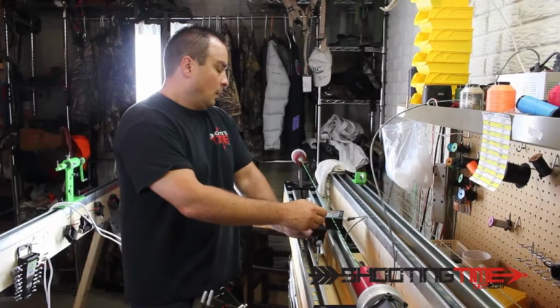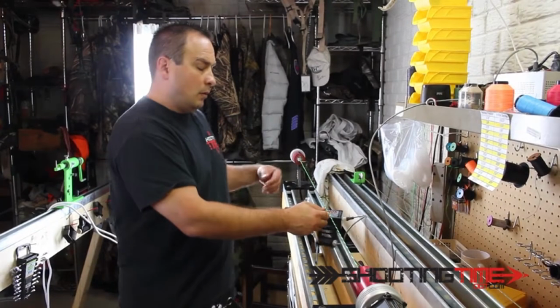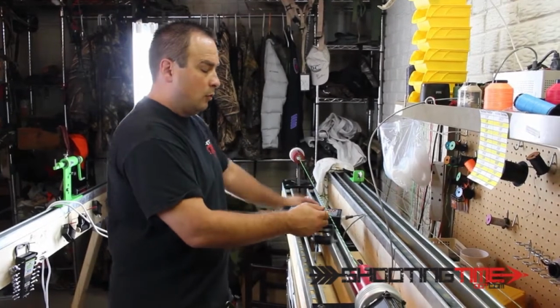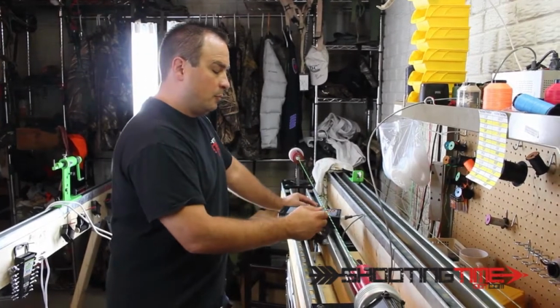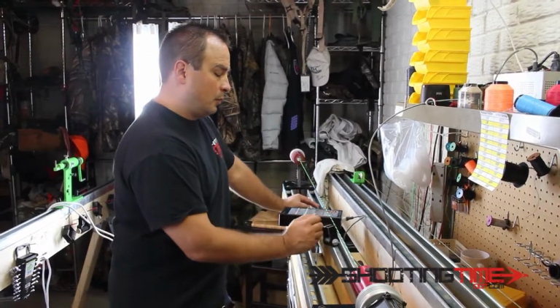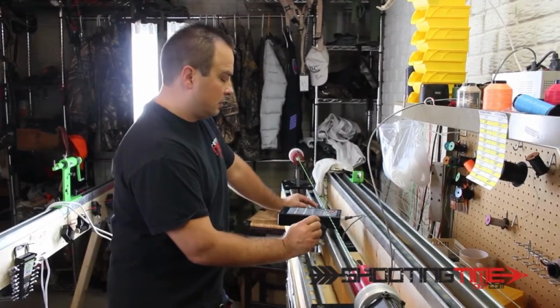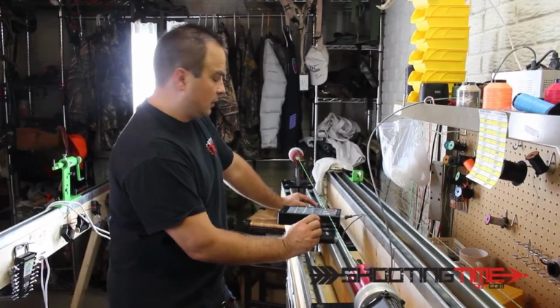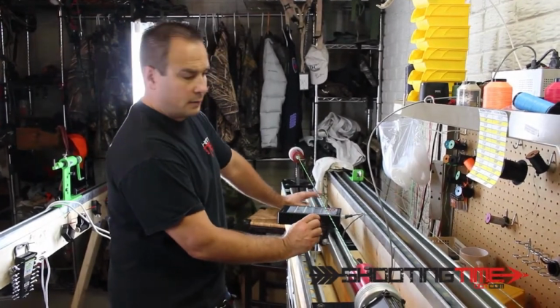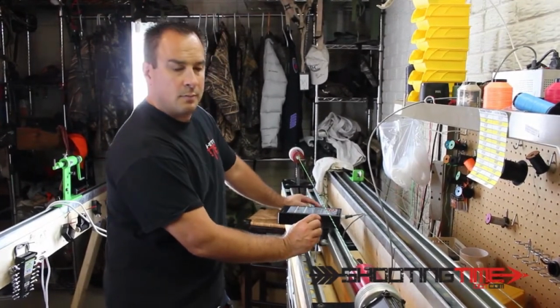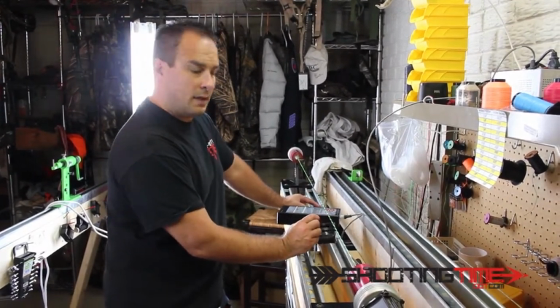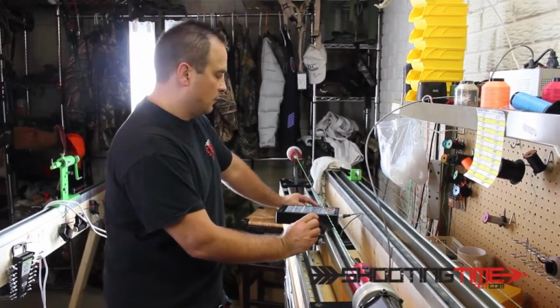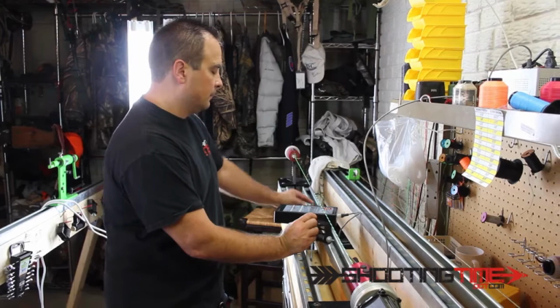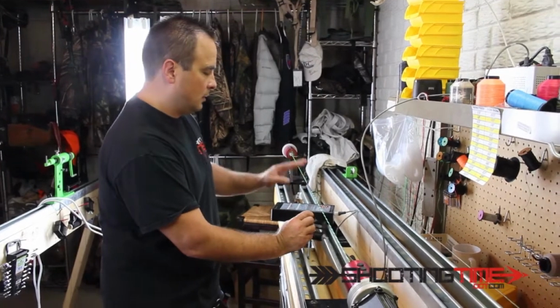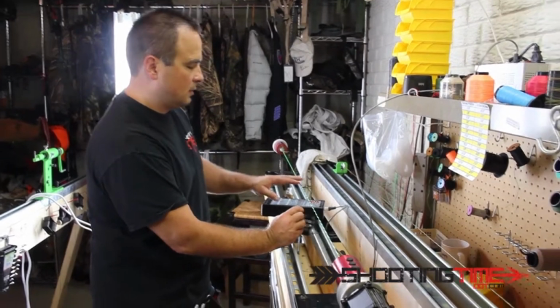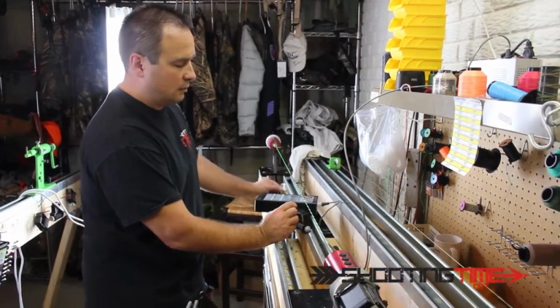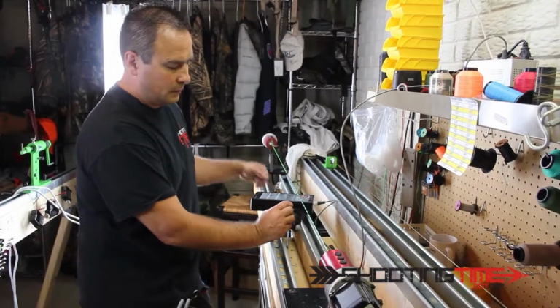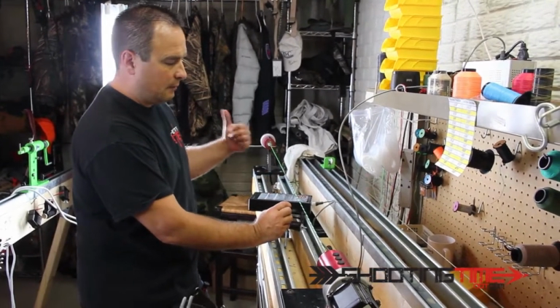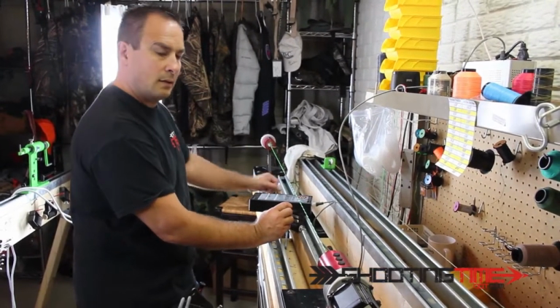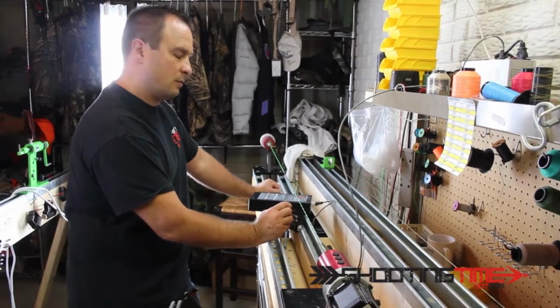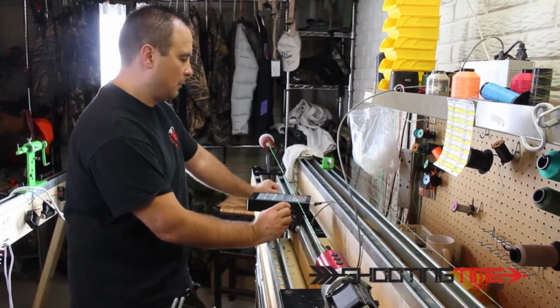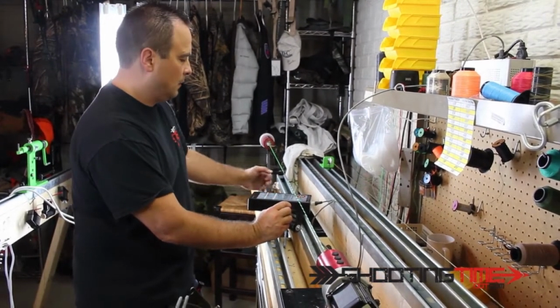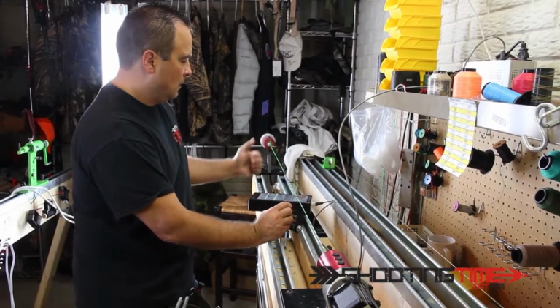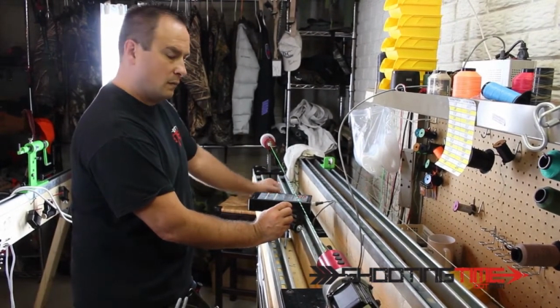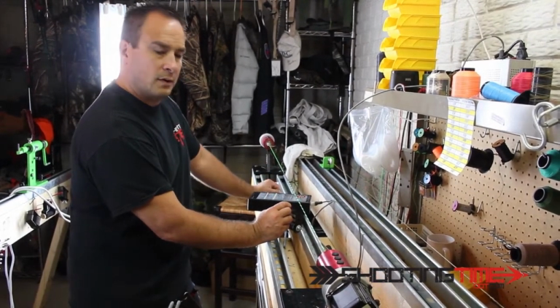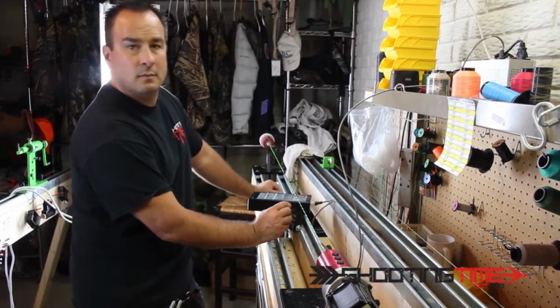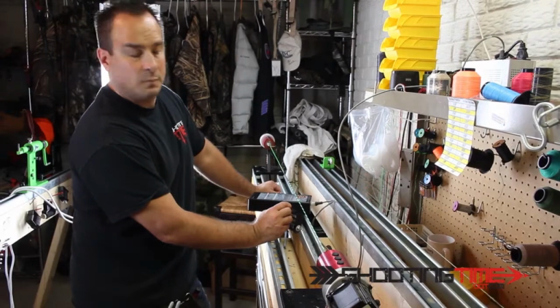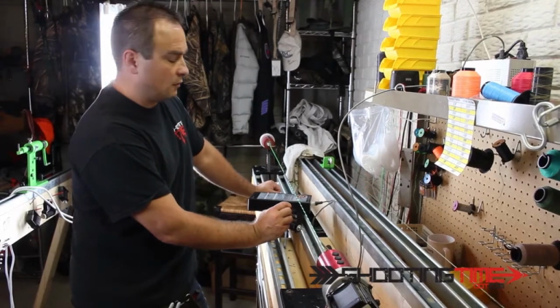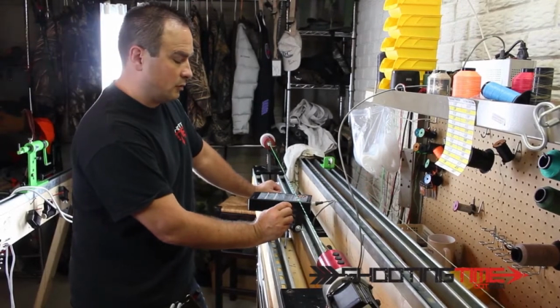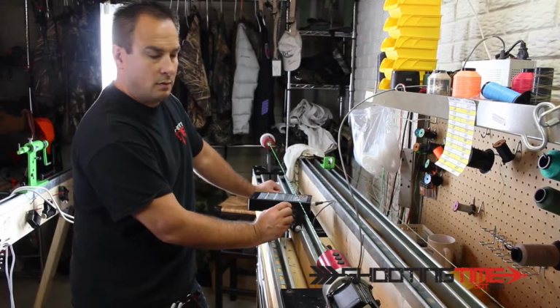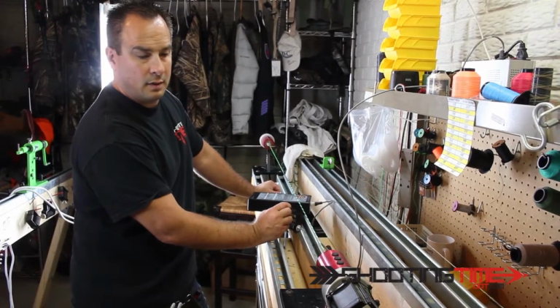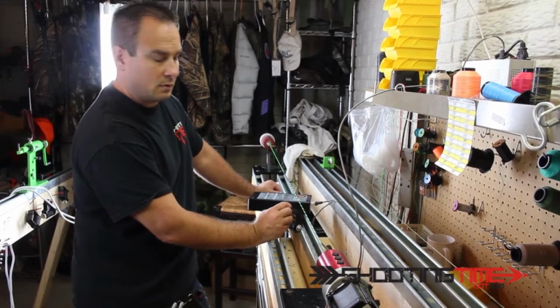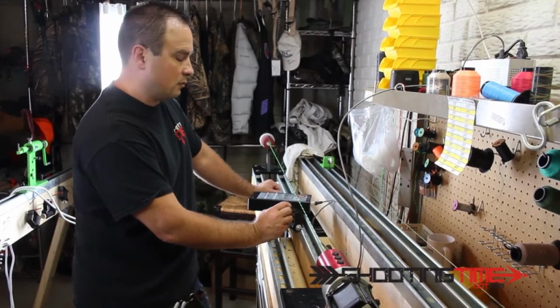We're at the point in this string process where I can start putting my cam servings on. I just did the center serving — I did that by hand on the jig behind me. I moved the string over to my super server, which is what I do all the cam servings with. It's a lot quicker.